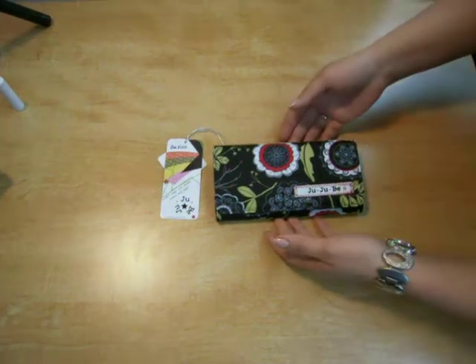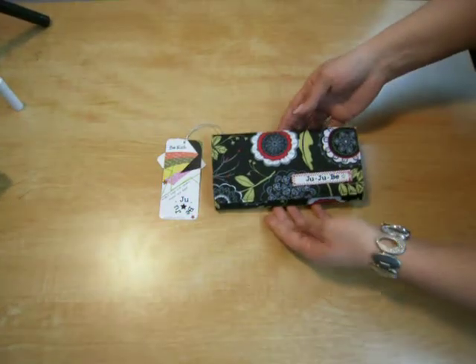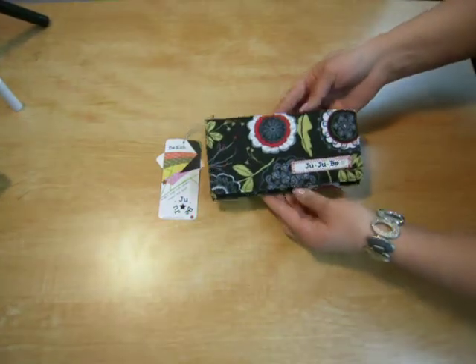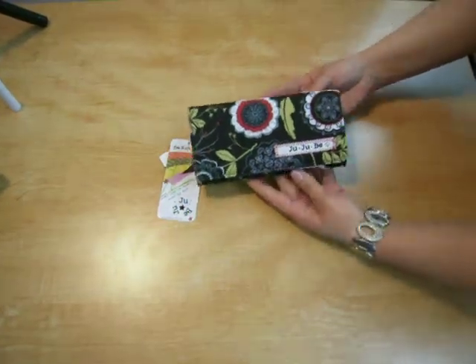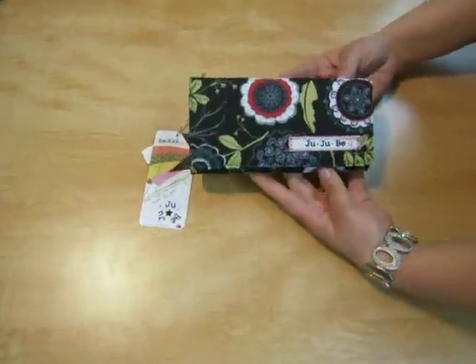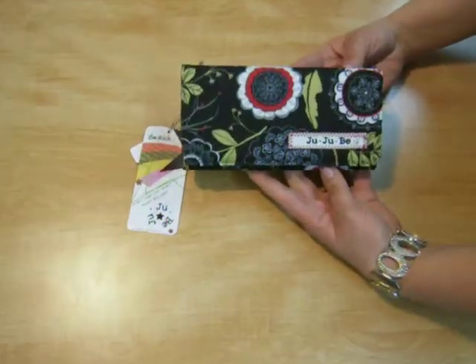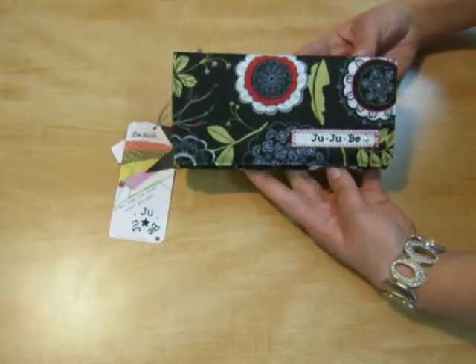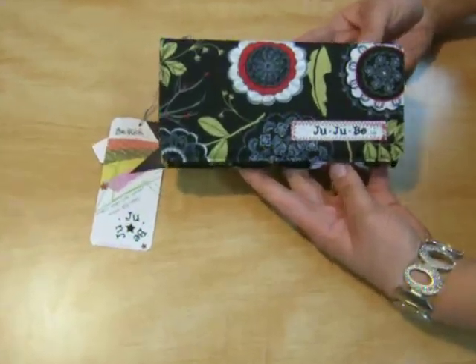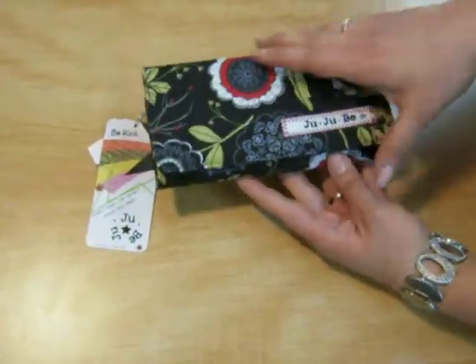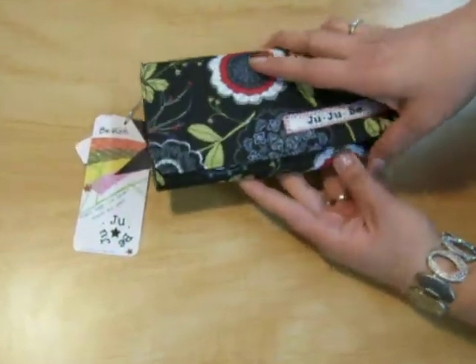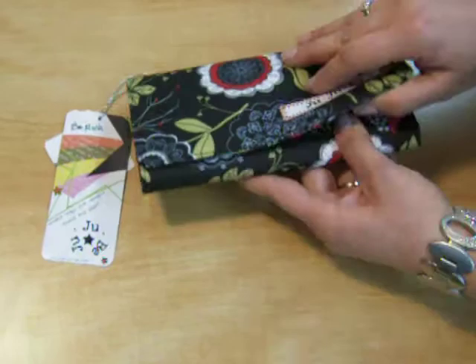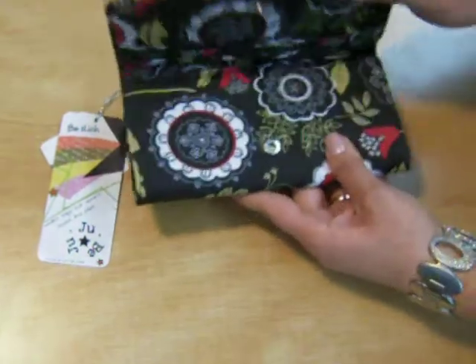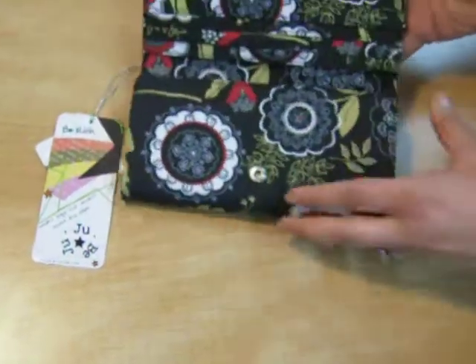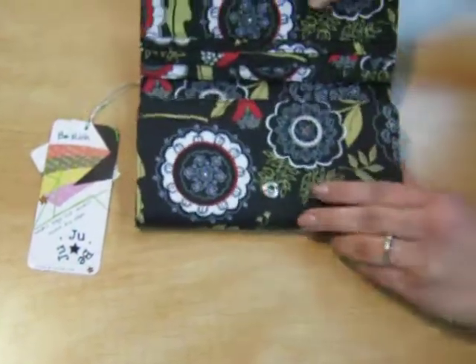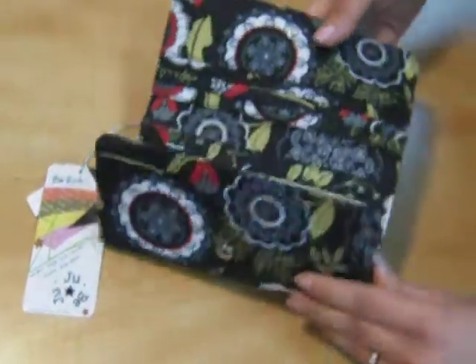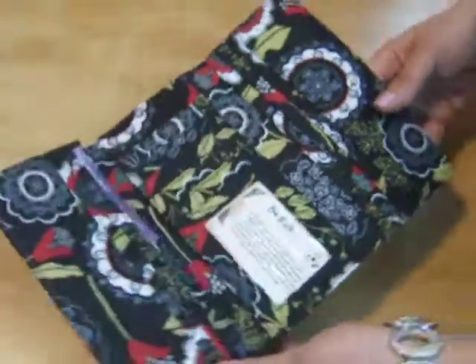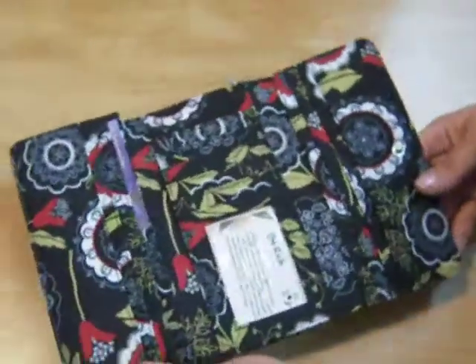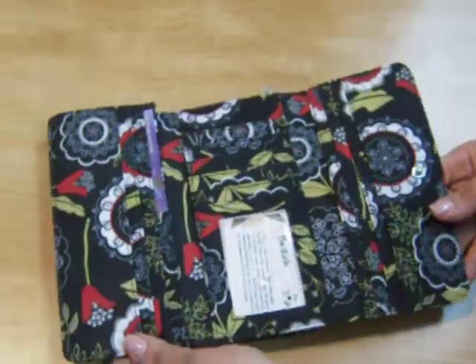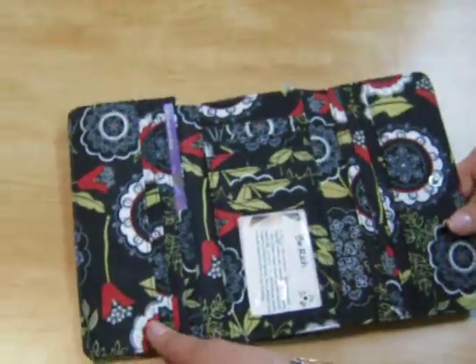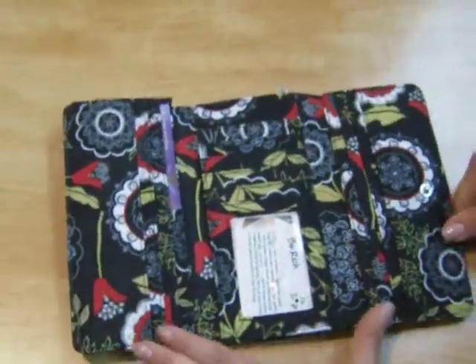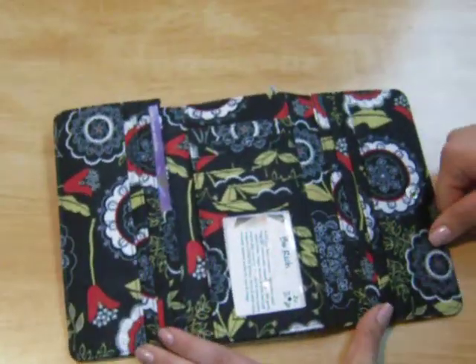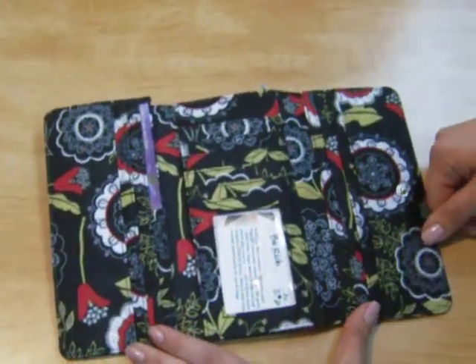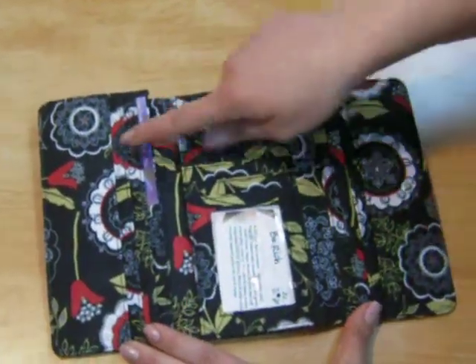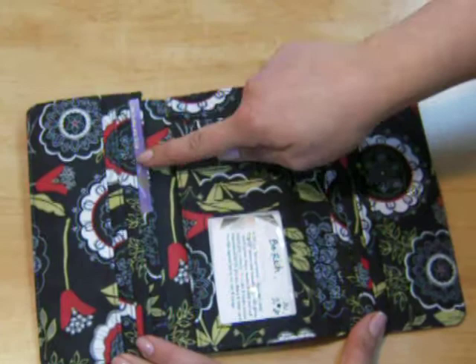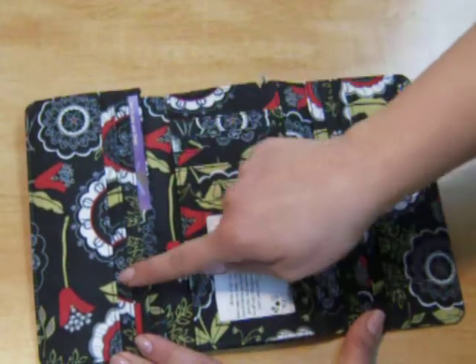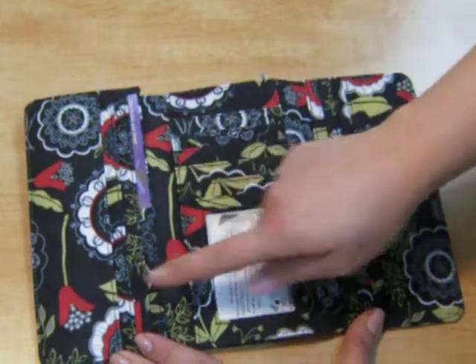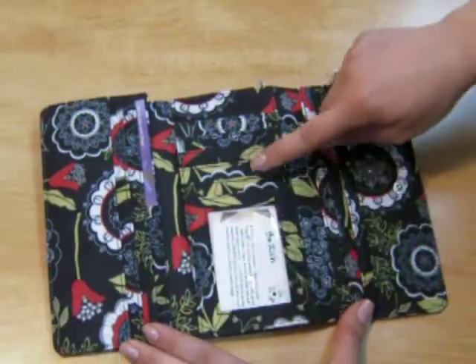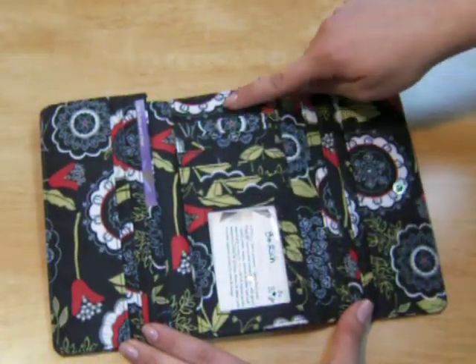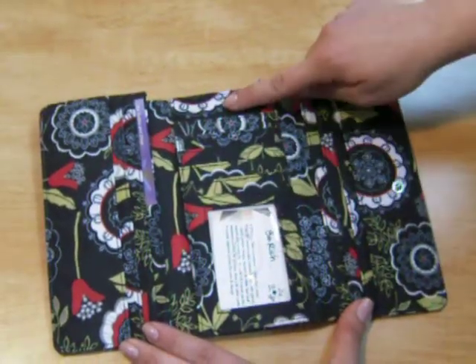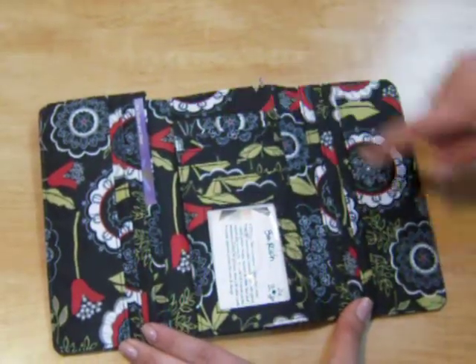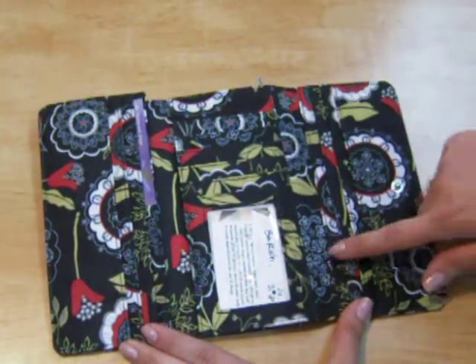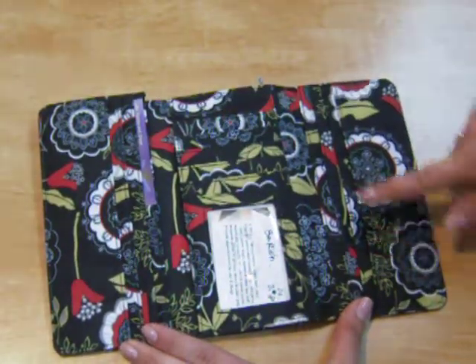This is the Be Rich Lotus Lullaby. I'm going to open it up. You have many credit card slots here, some over here, over here, as well as over here.